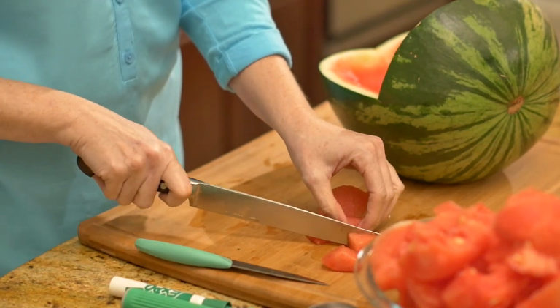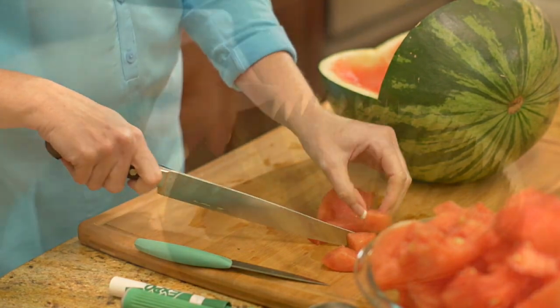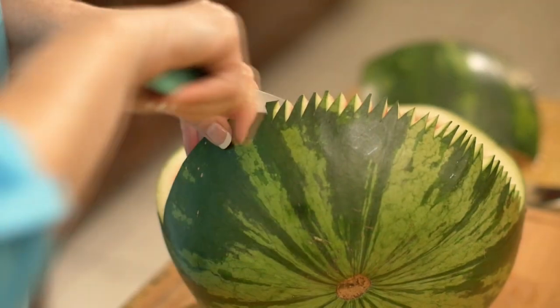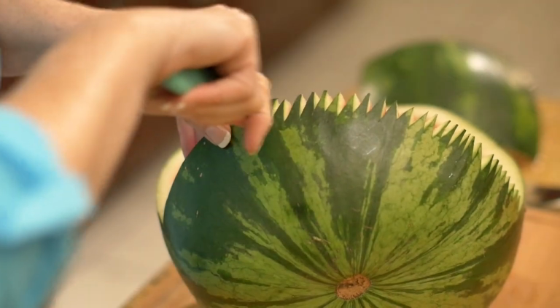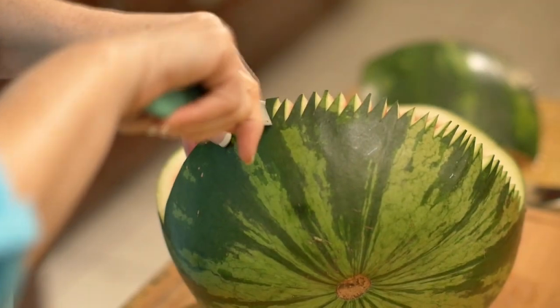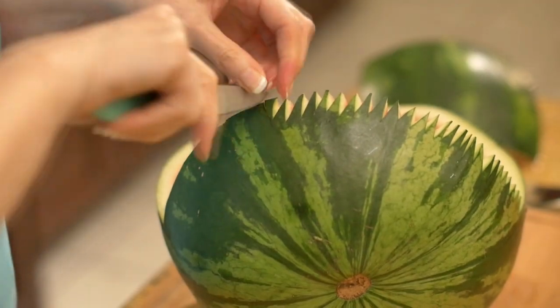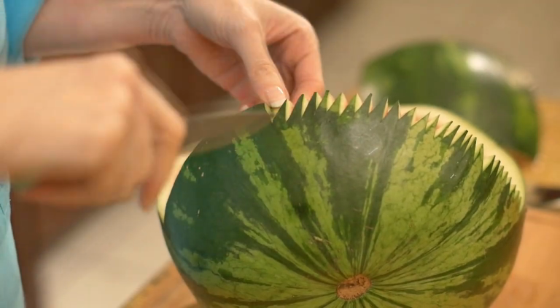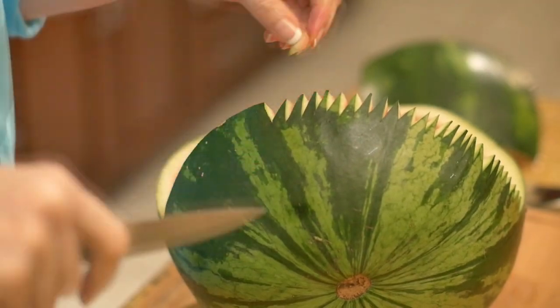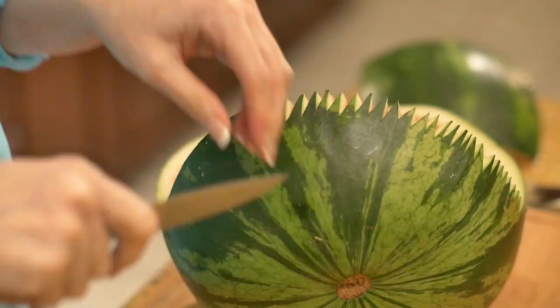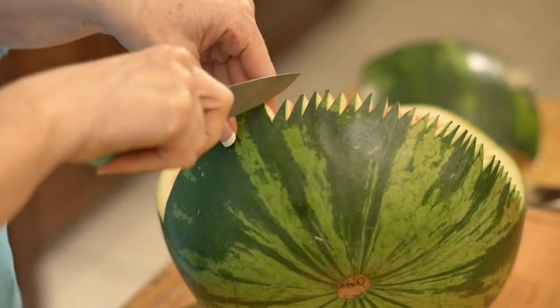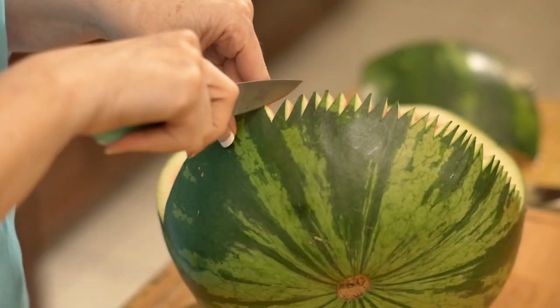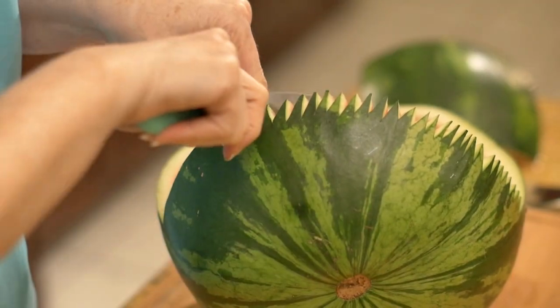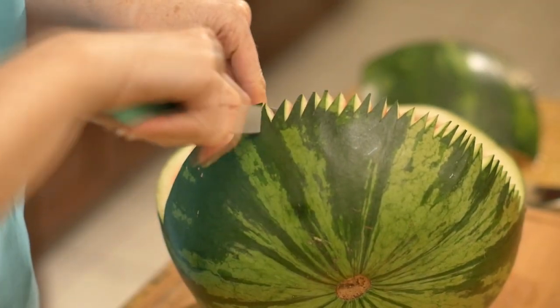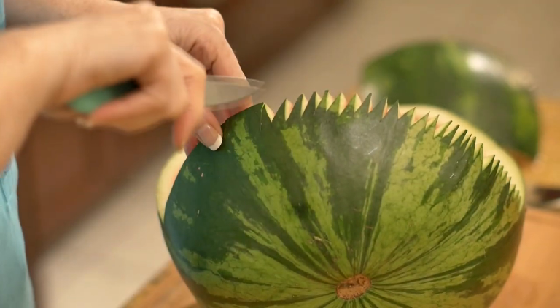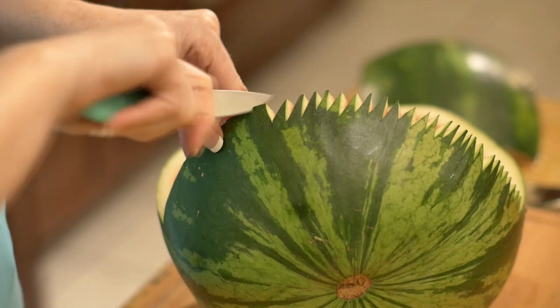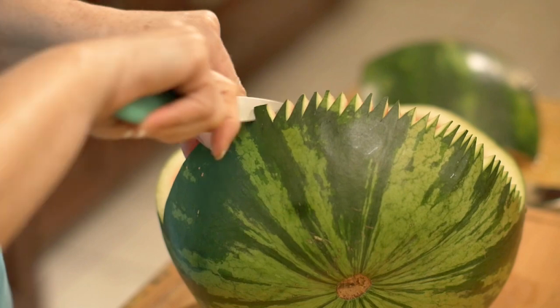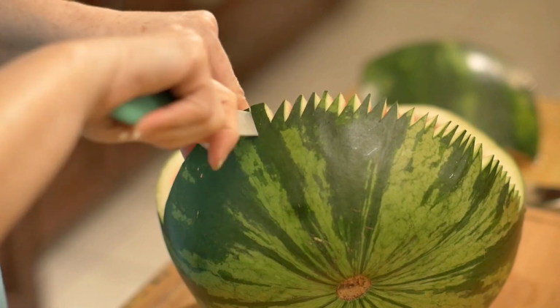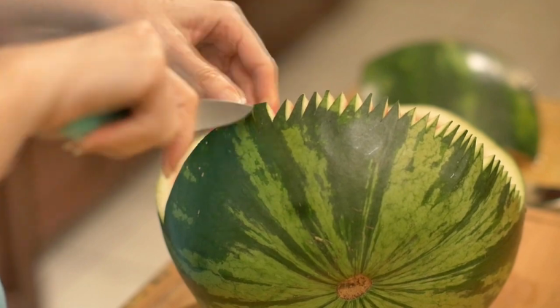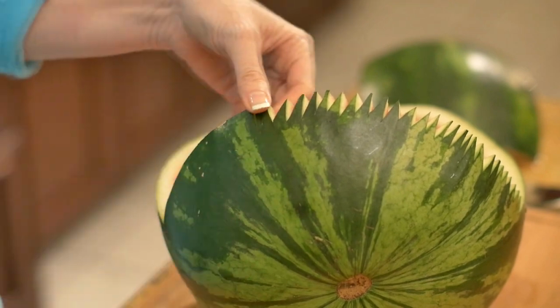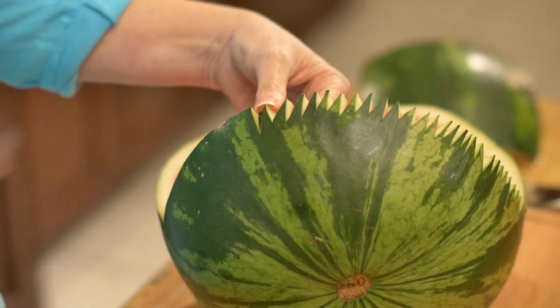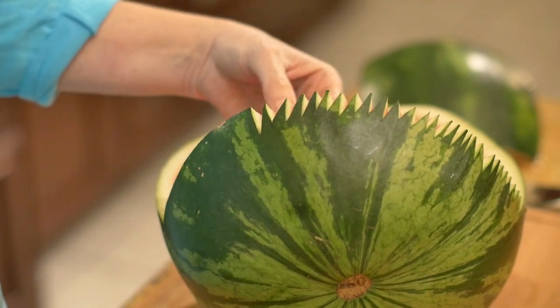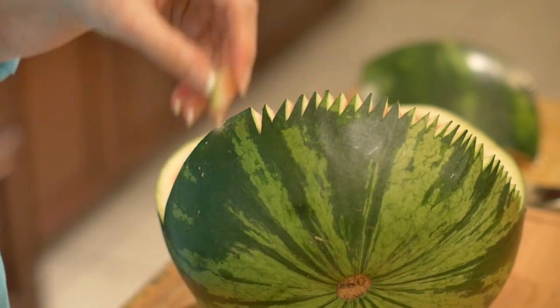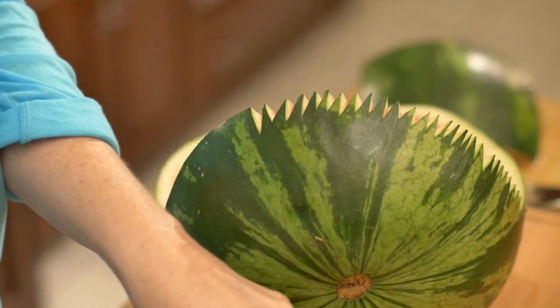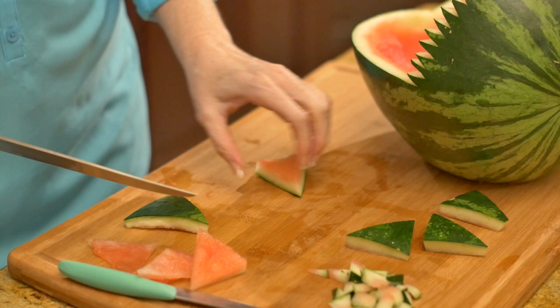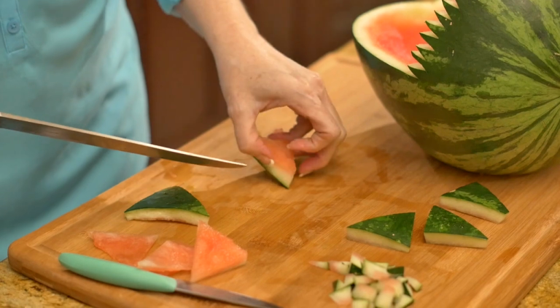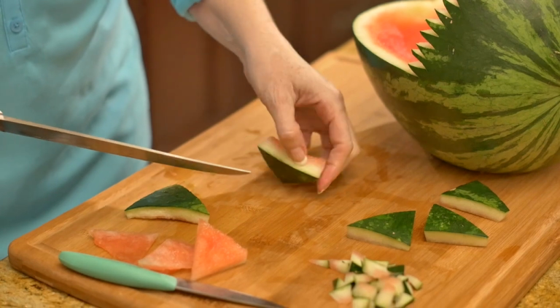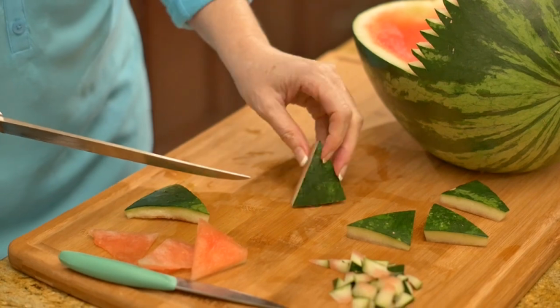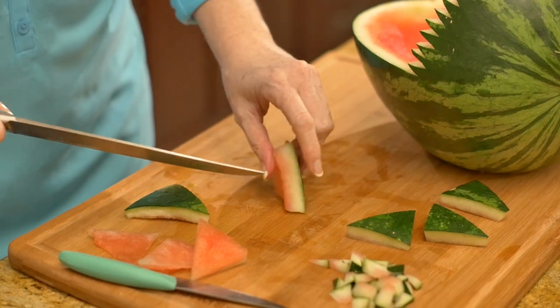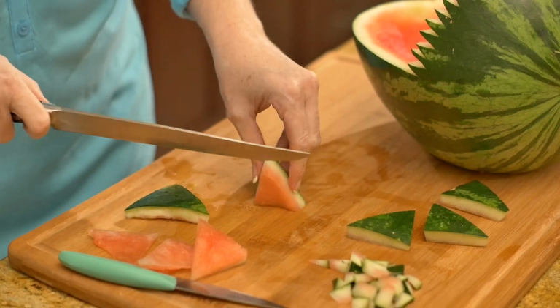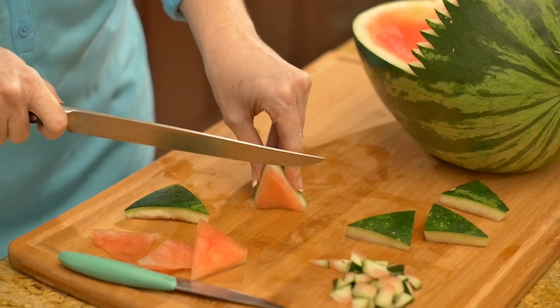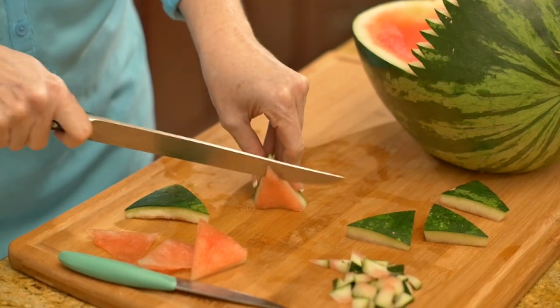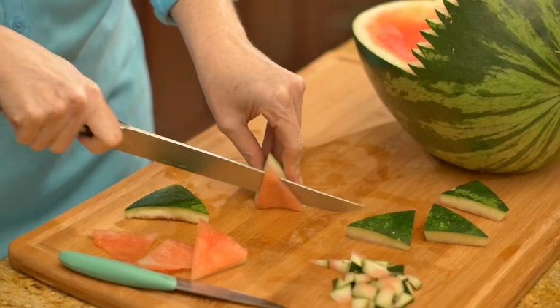Using a small paring knife, make many small zigzag cuts around the edges of the head. From the removed section of the rind, make a triangle nose and four triangle feet.